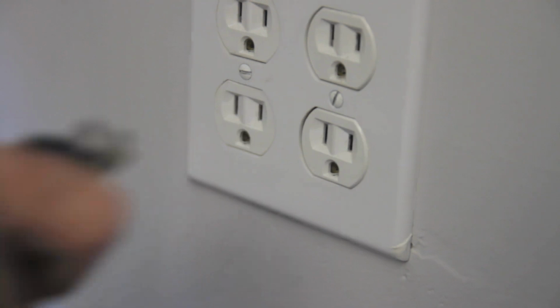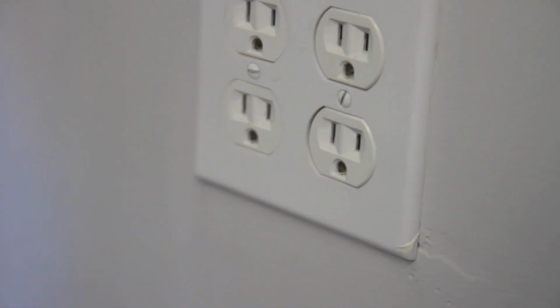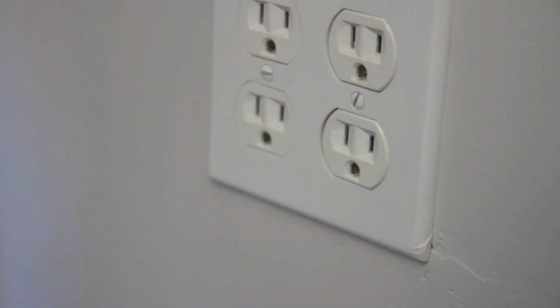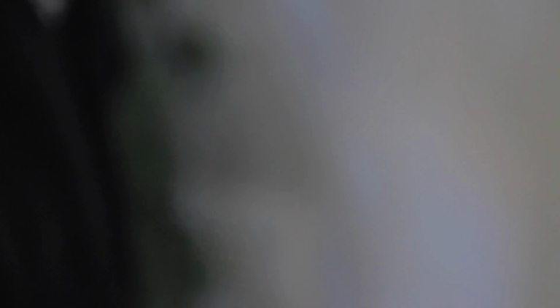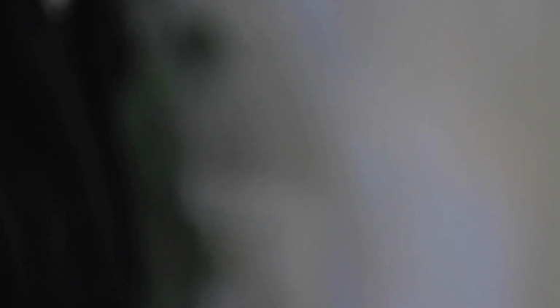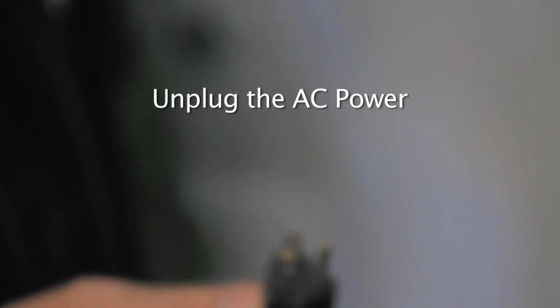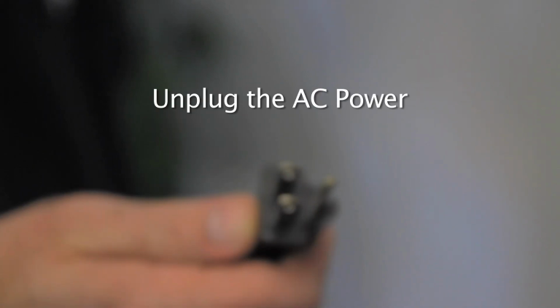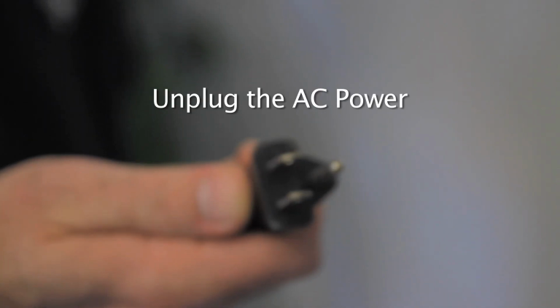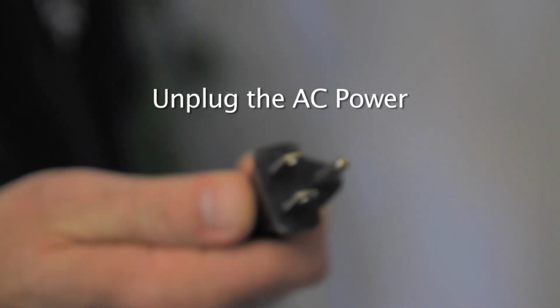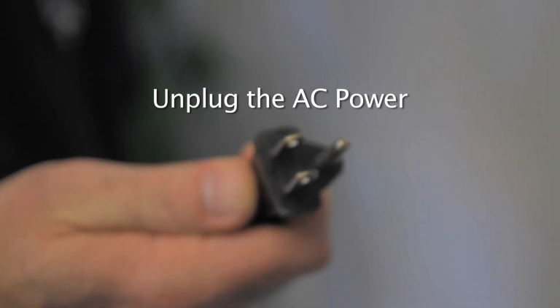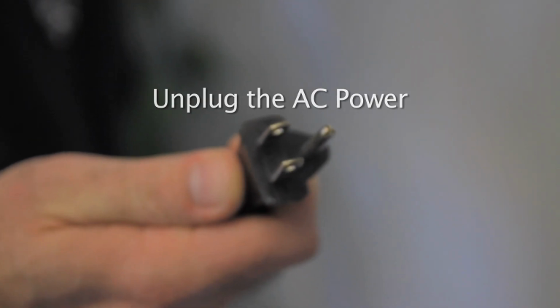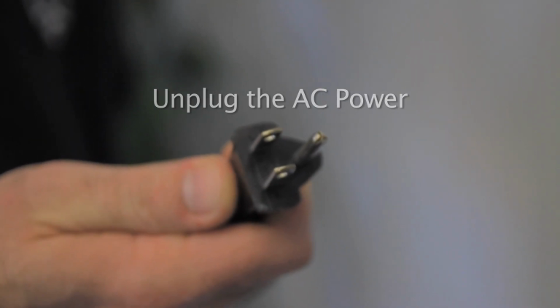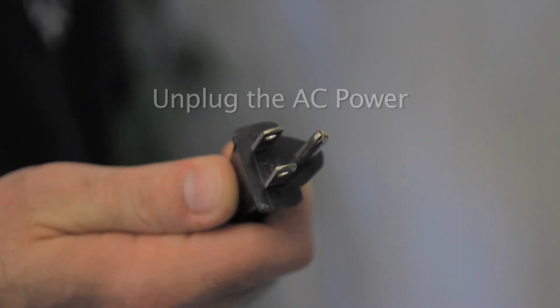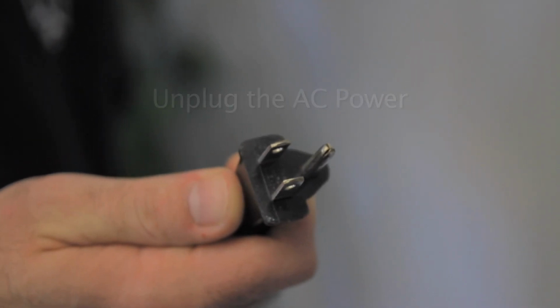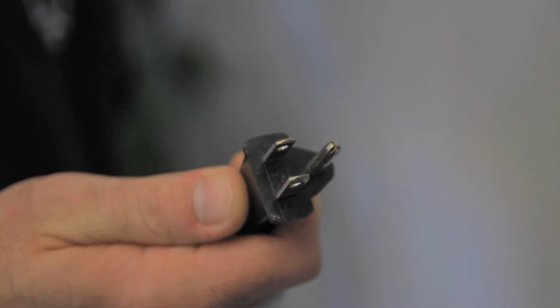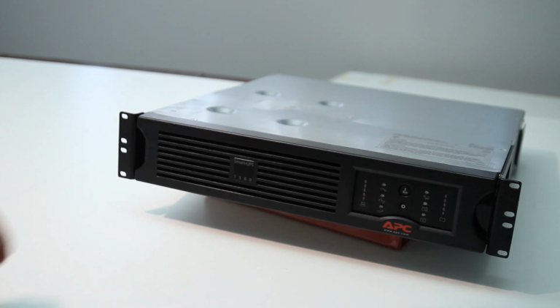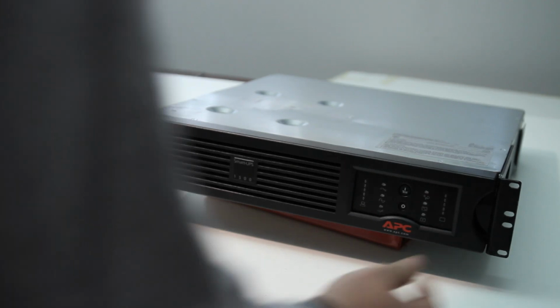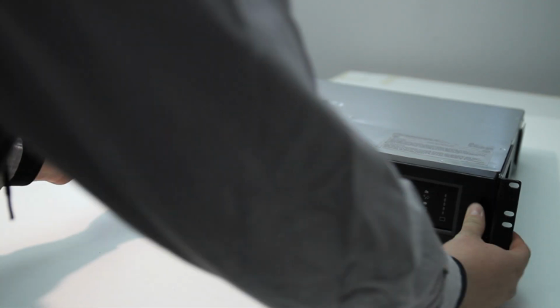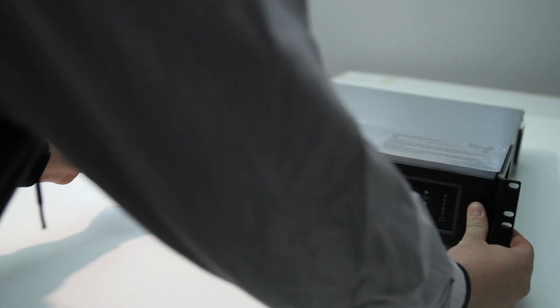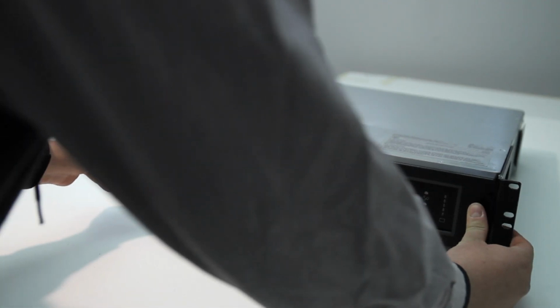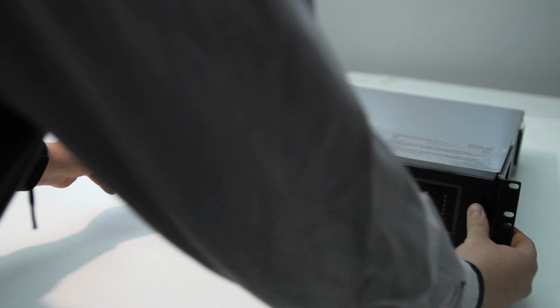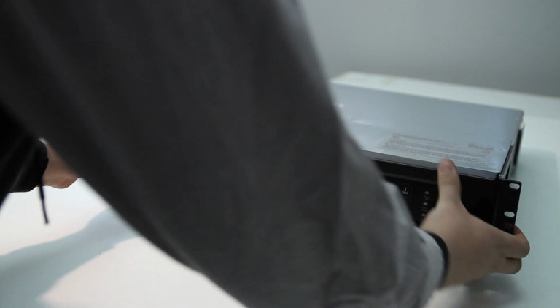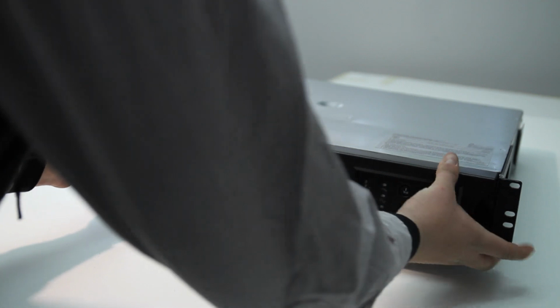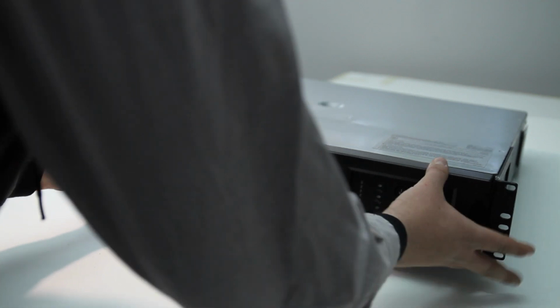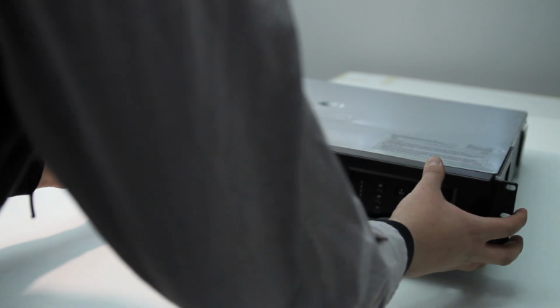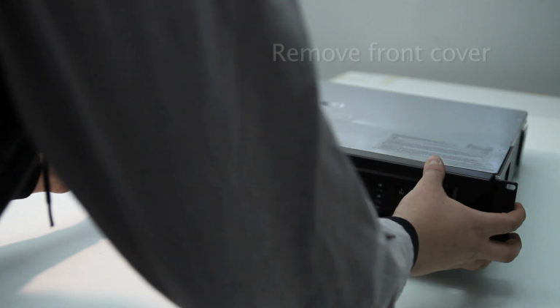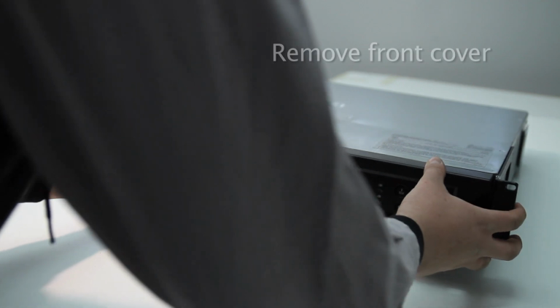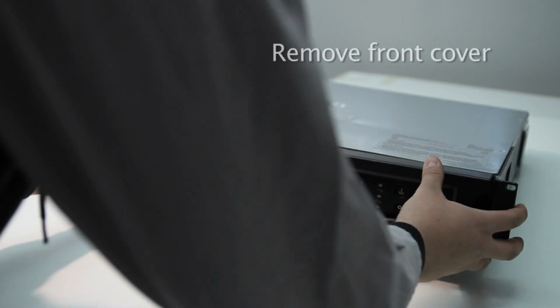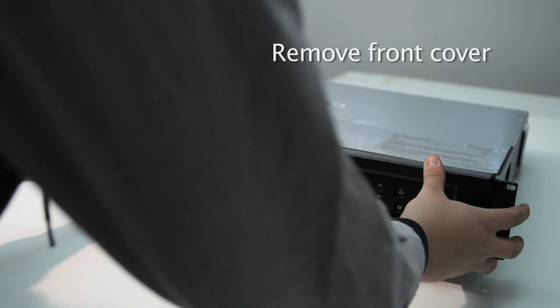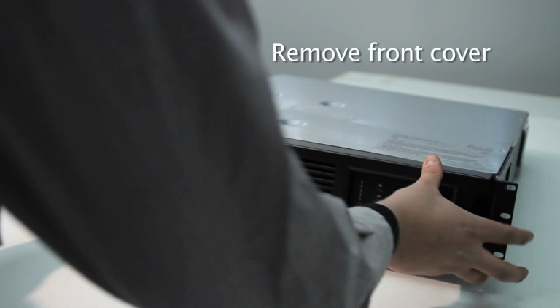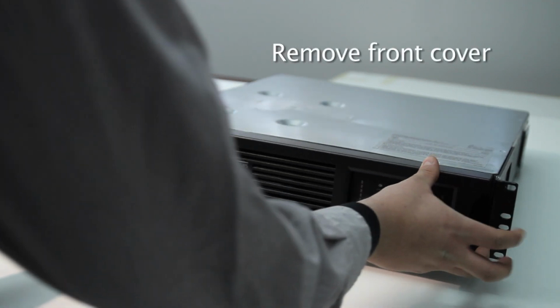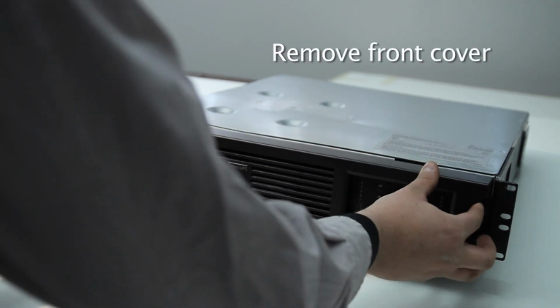First, unplug the A.C. power. Then, remove the front cover.